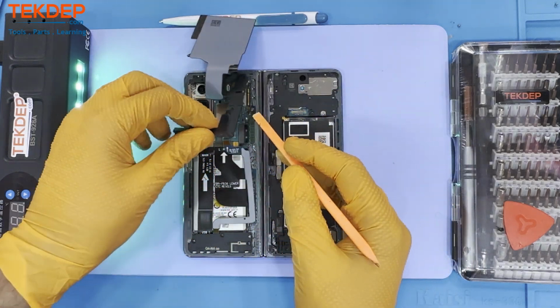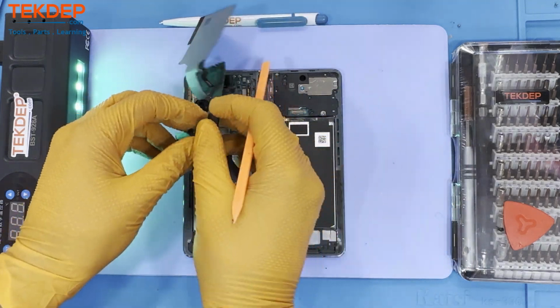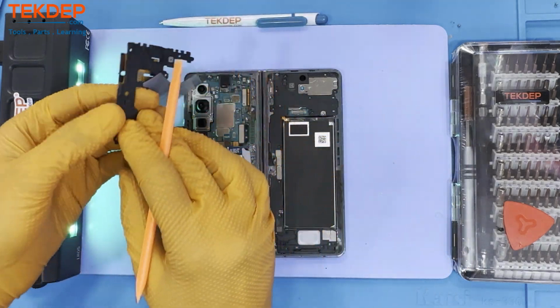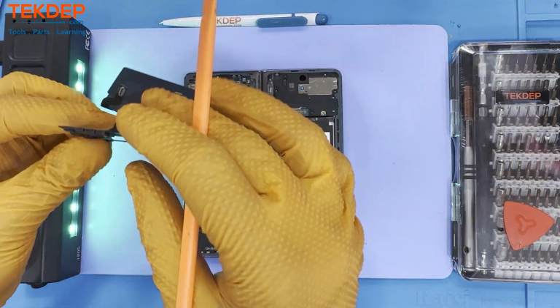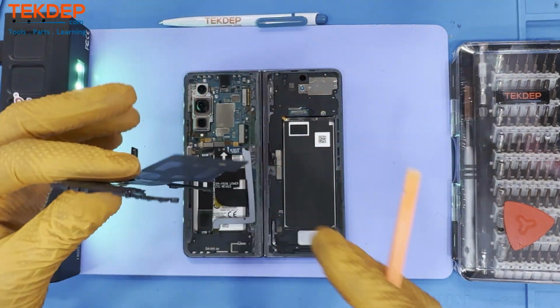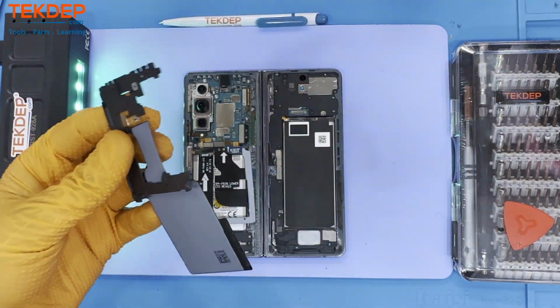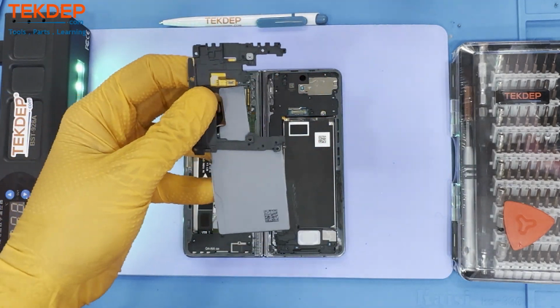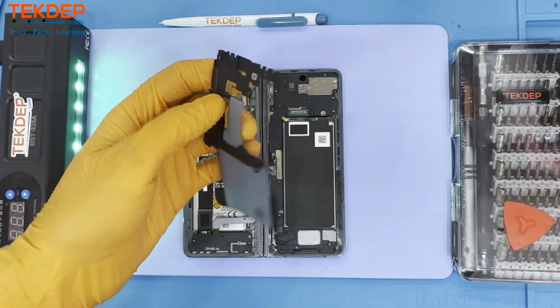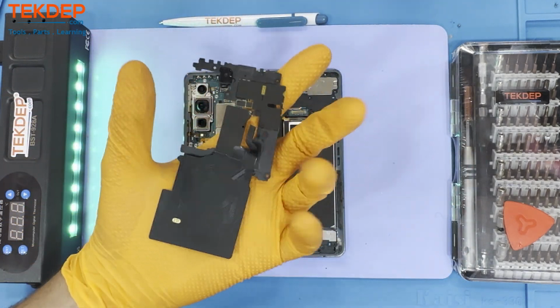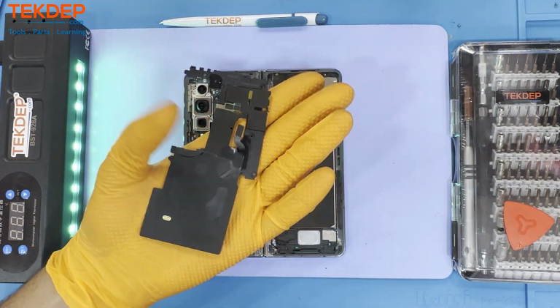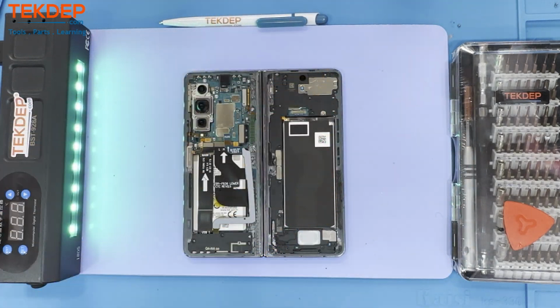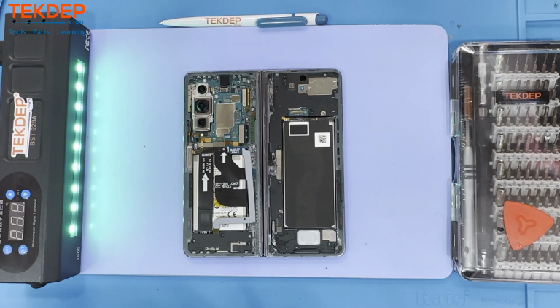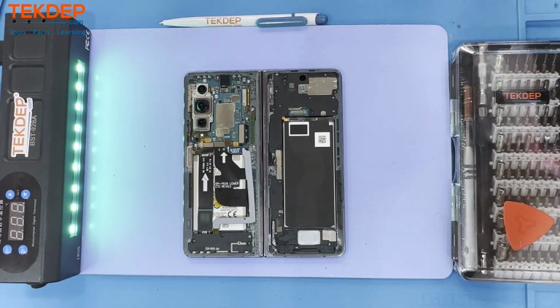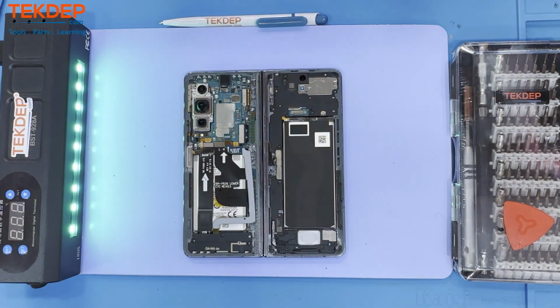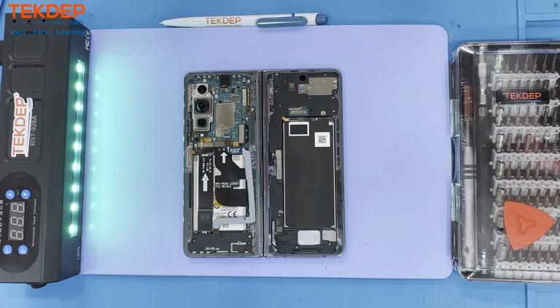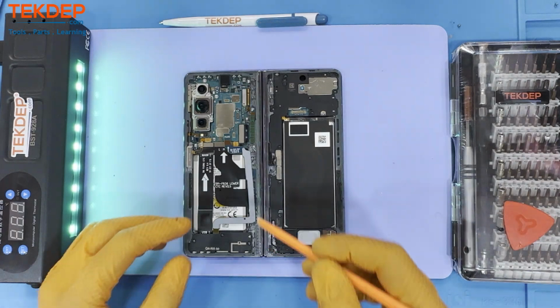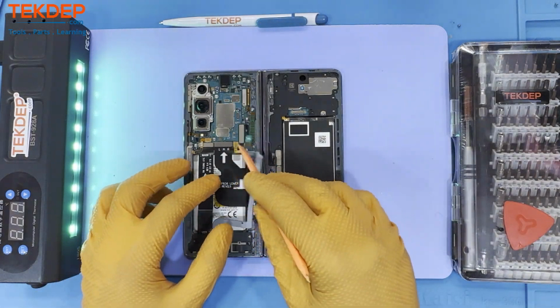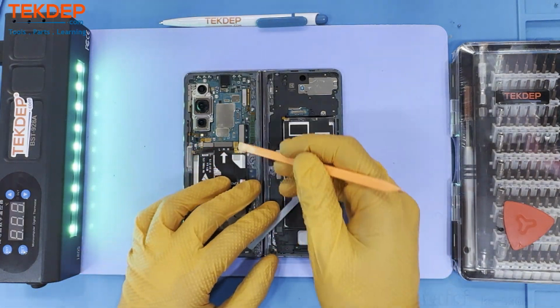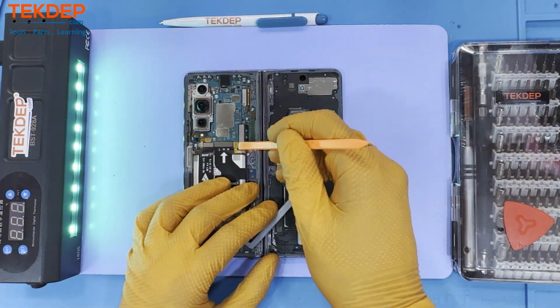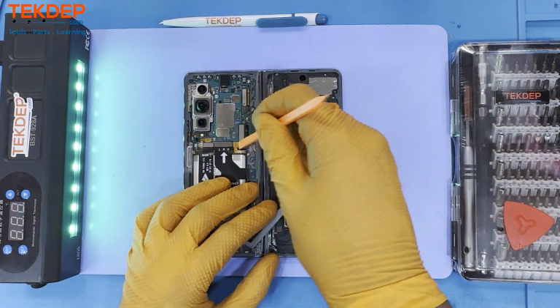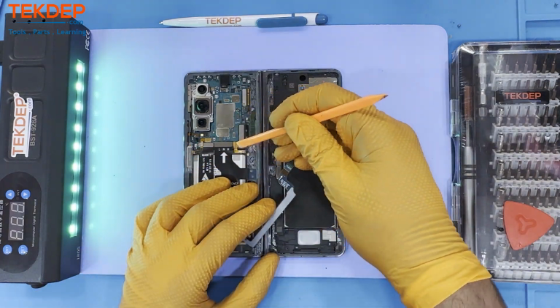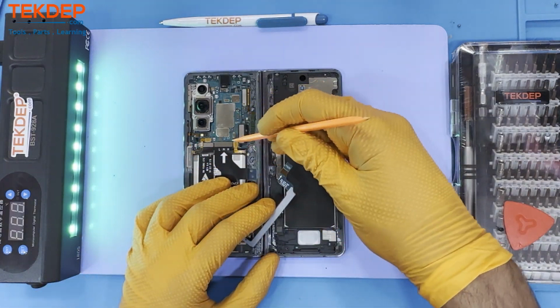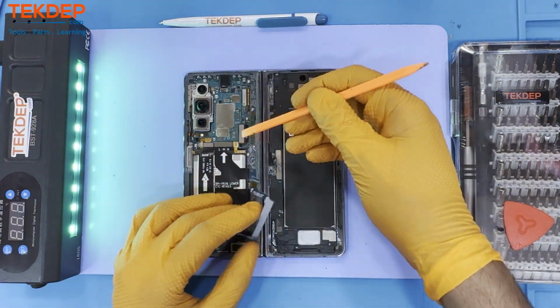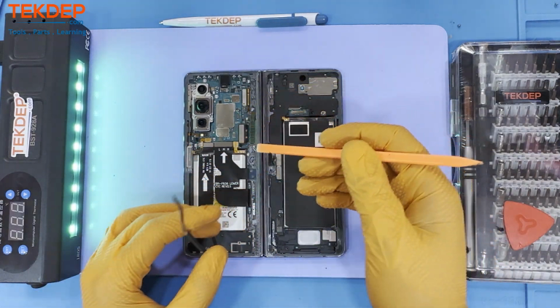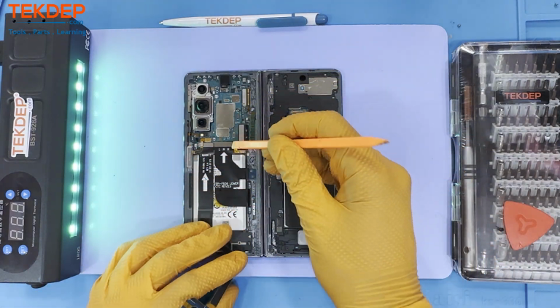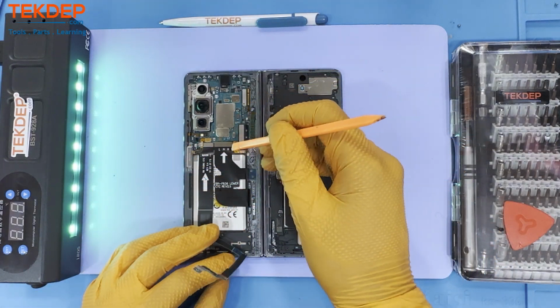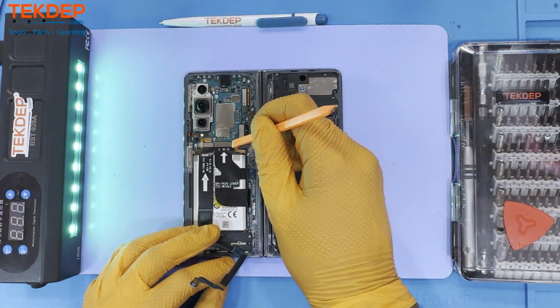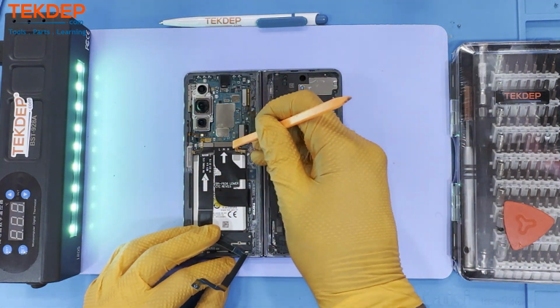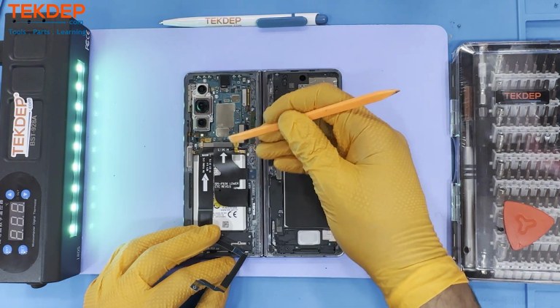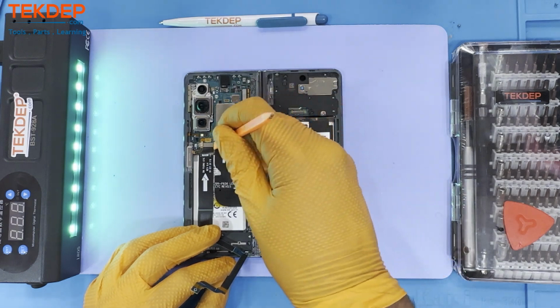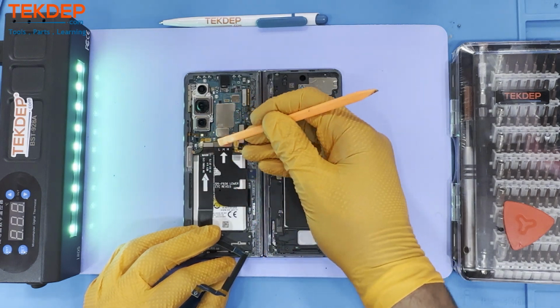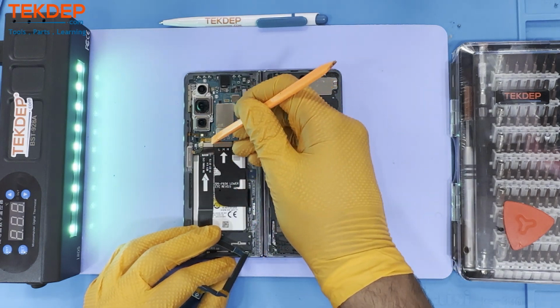Always disconnect the battery first to ensure there is no damage during the repair. There are a lot of ribbon cables on the Fold Z-board, so be careful and keep track of them.